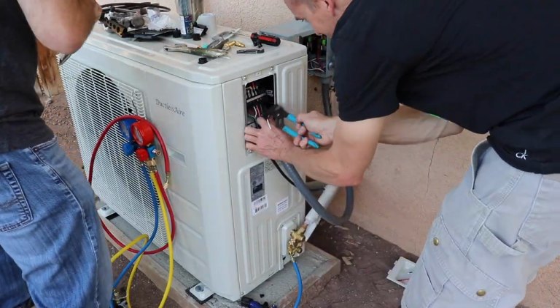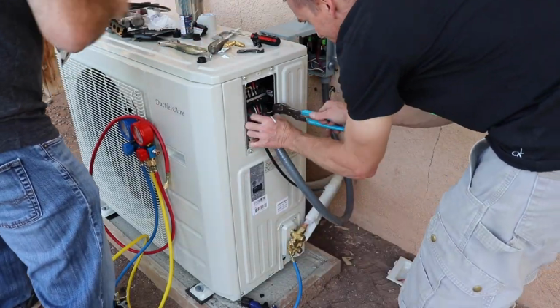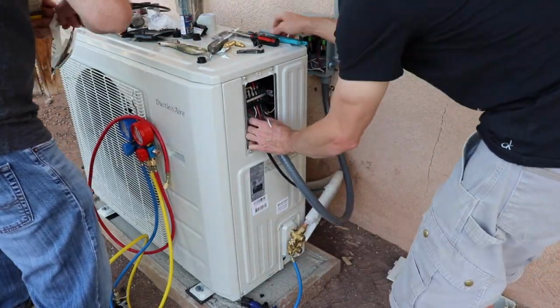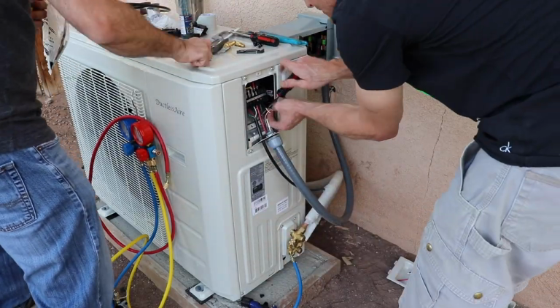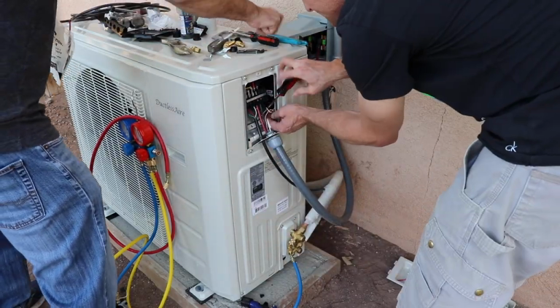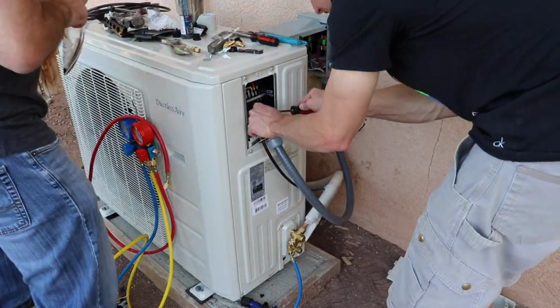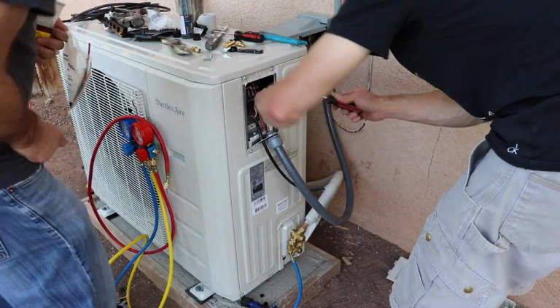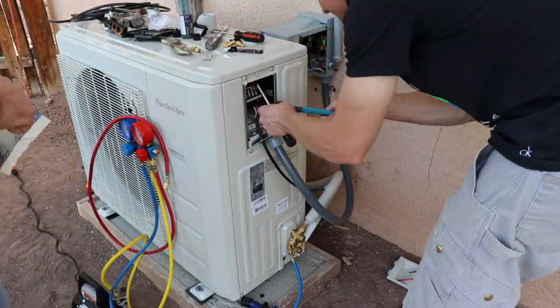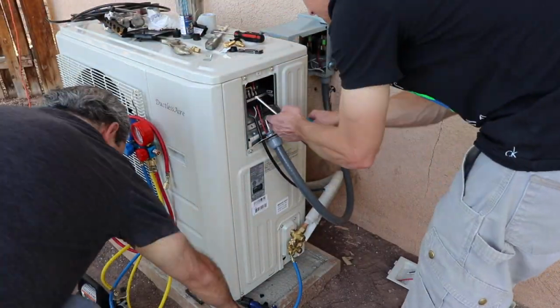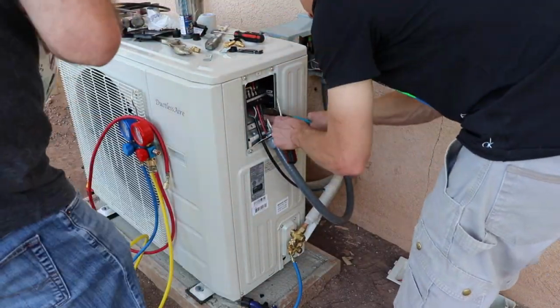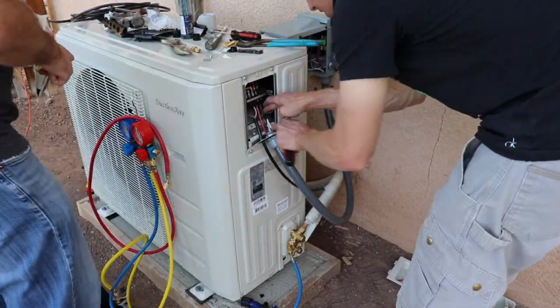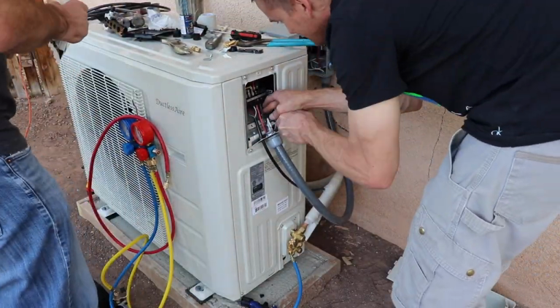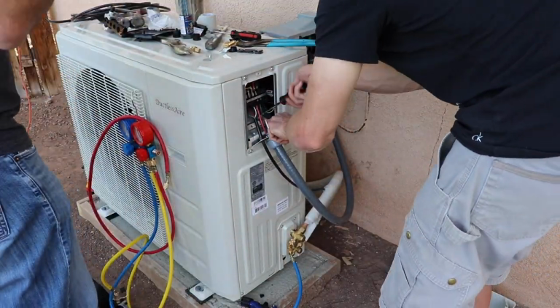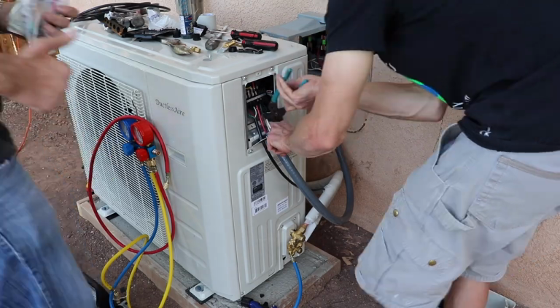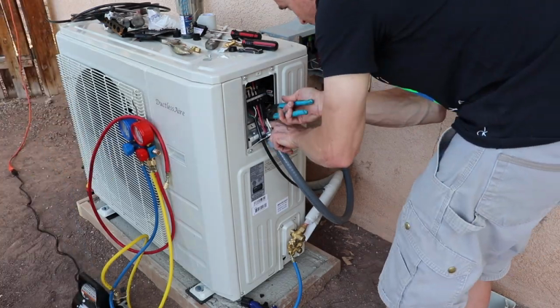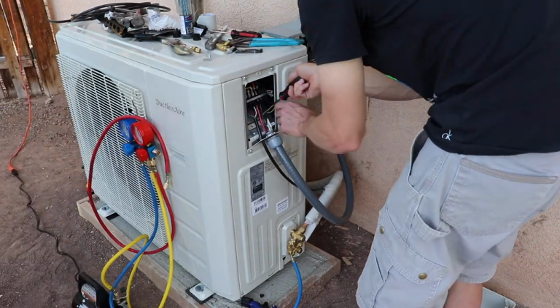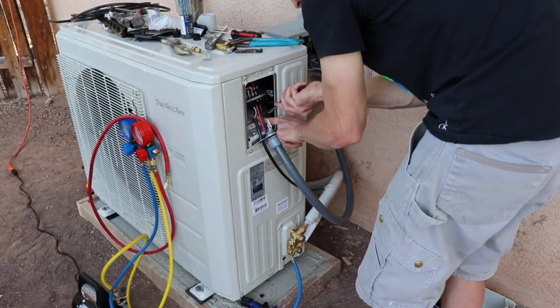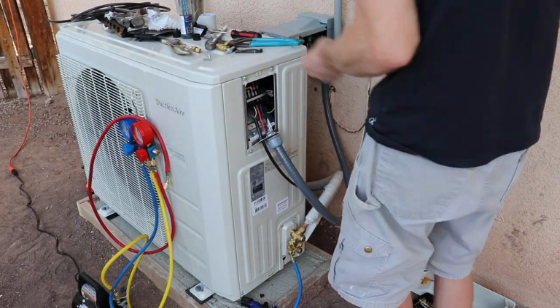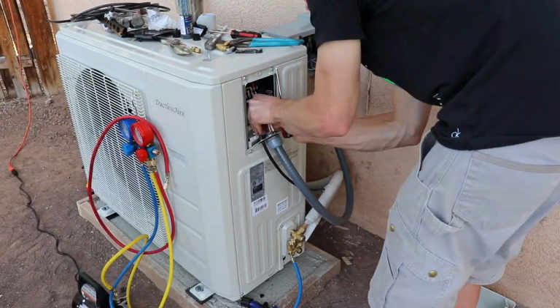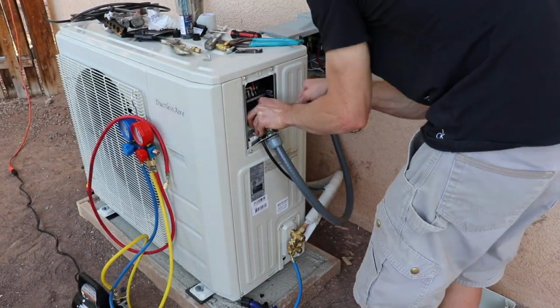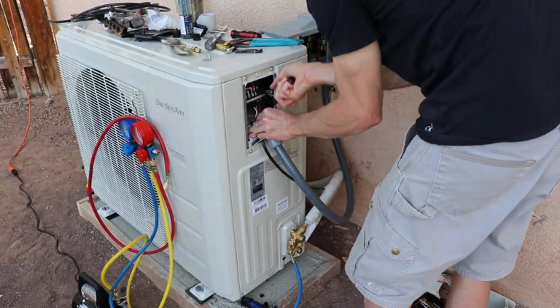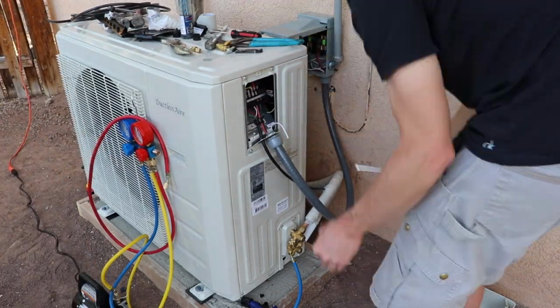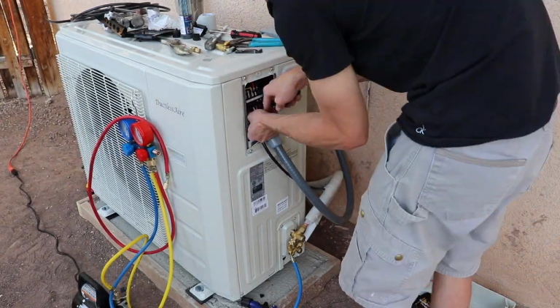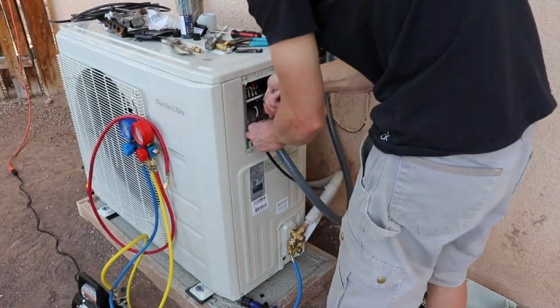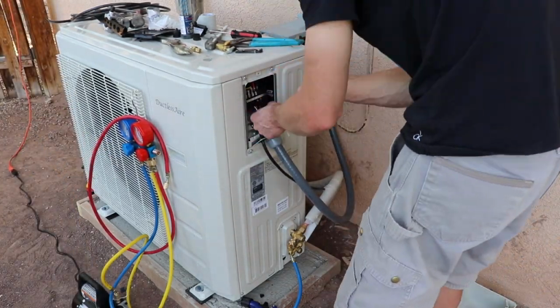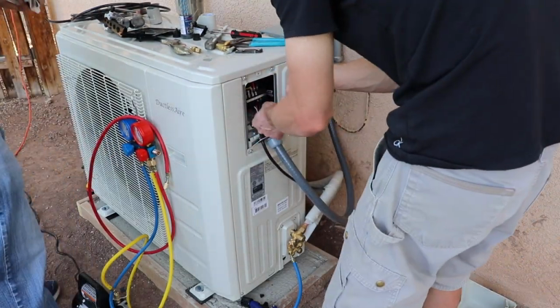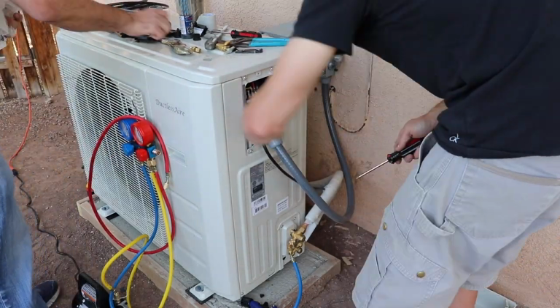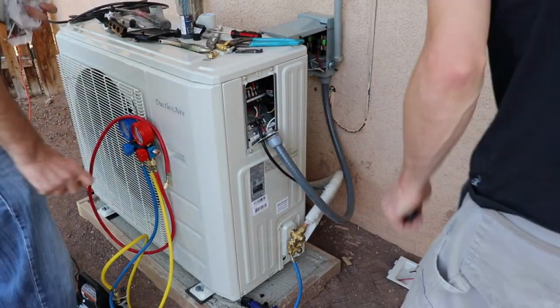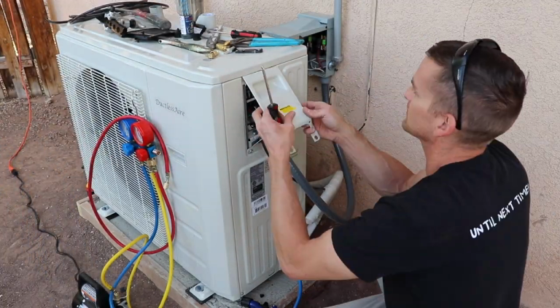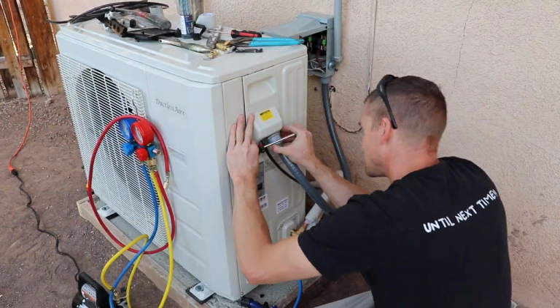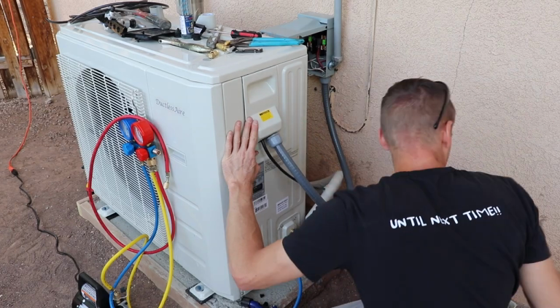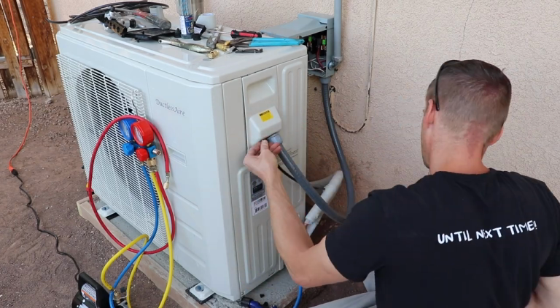You may notice an extra white wire. That's only because Lowe's didn't have any 10-2 with ground, so I had to buy a 10-3 with ground wire and that's what we used.